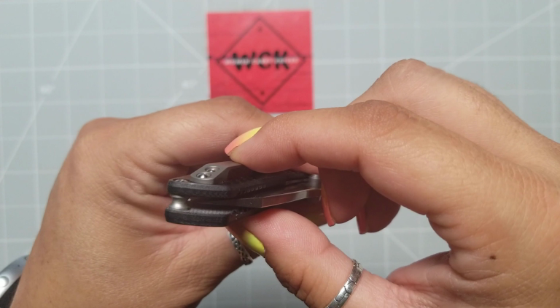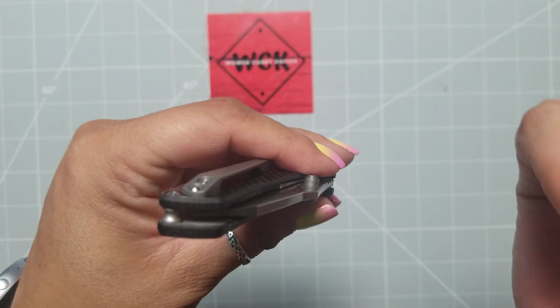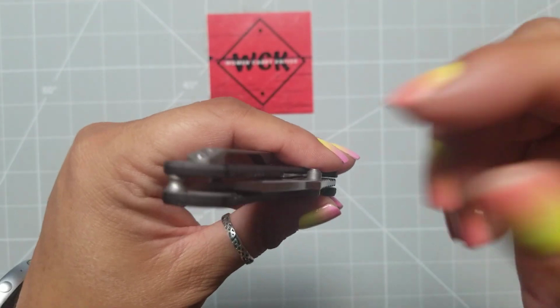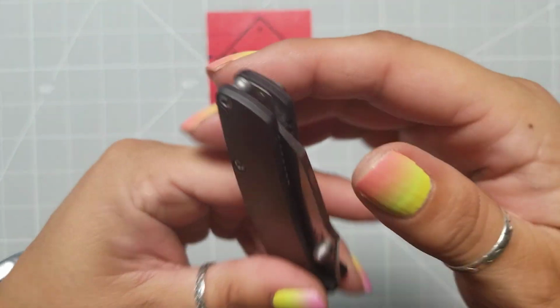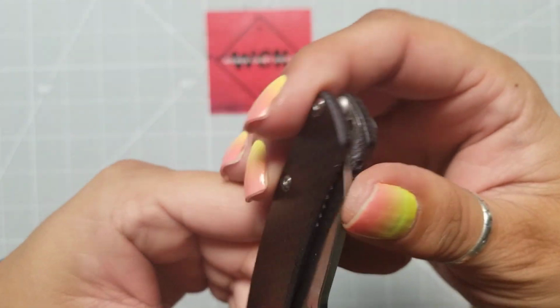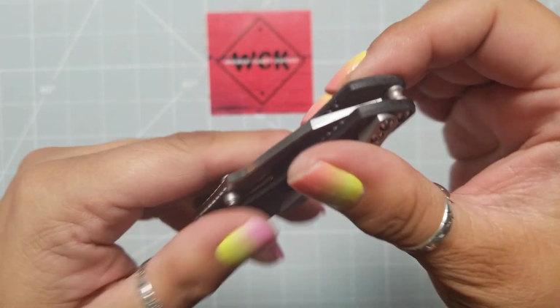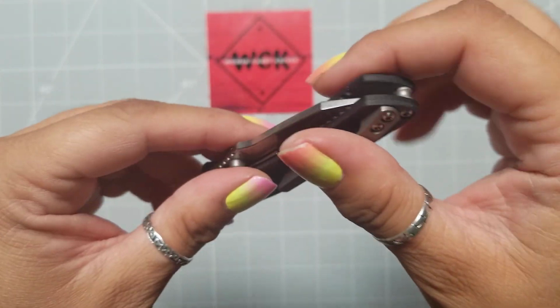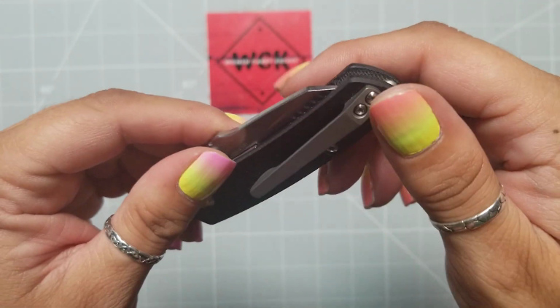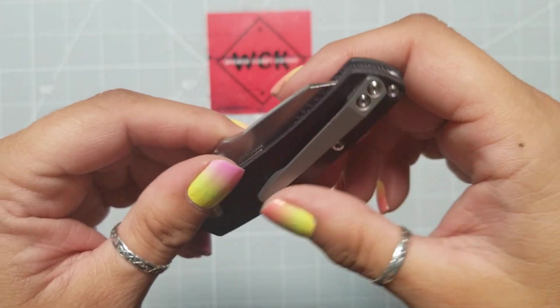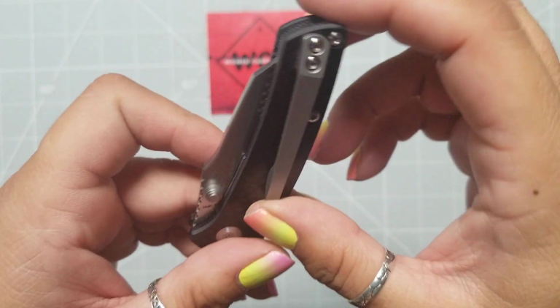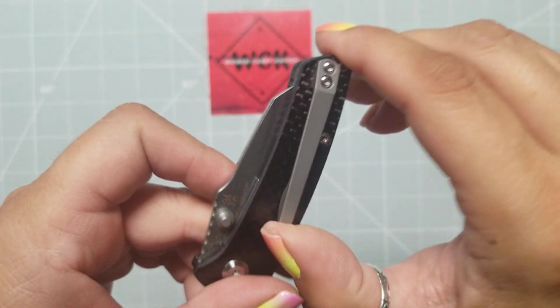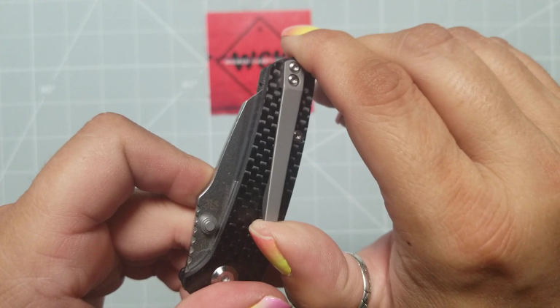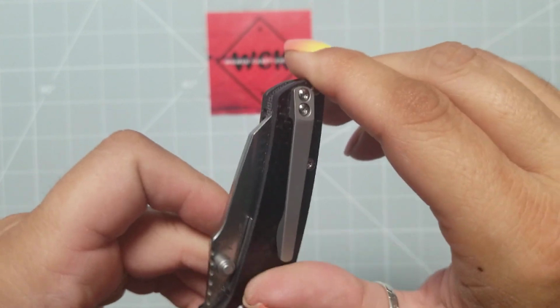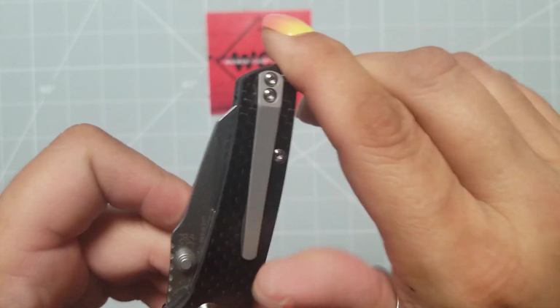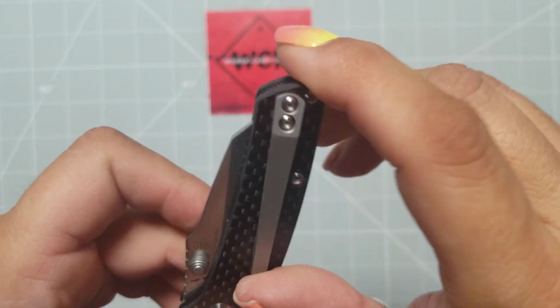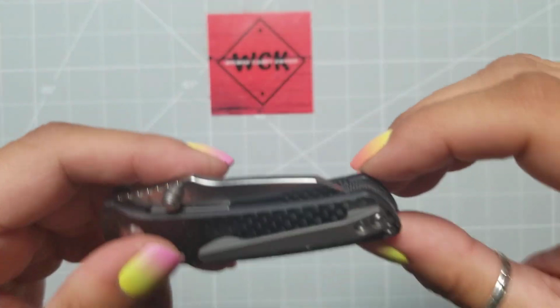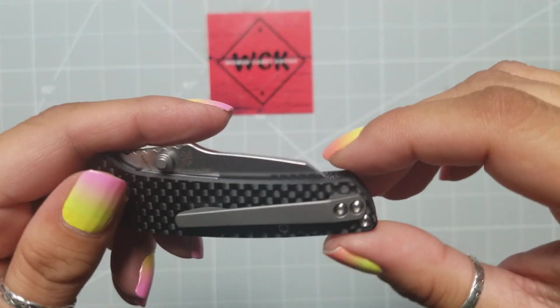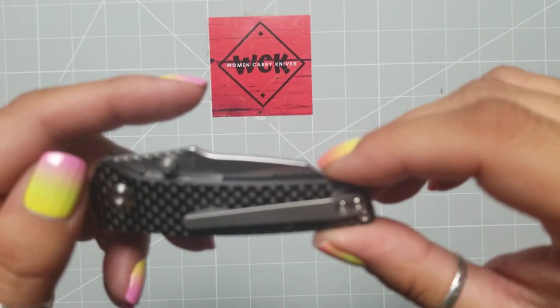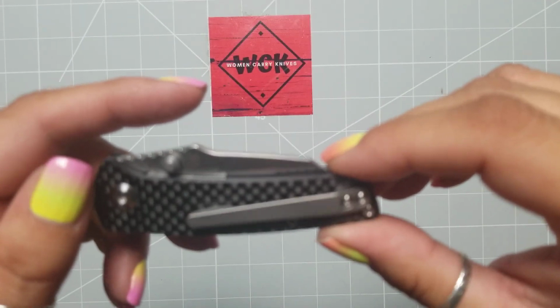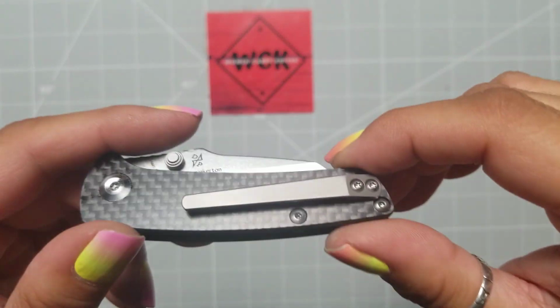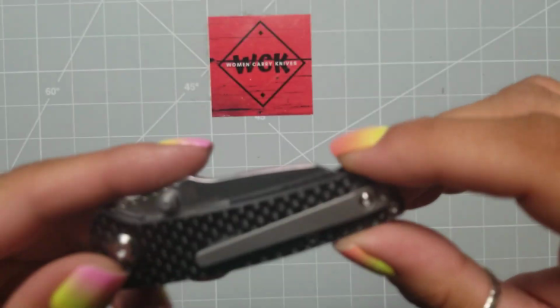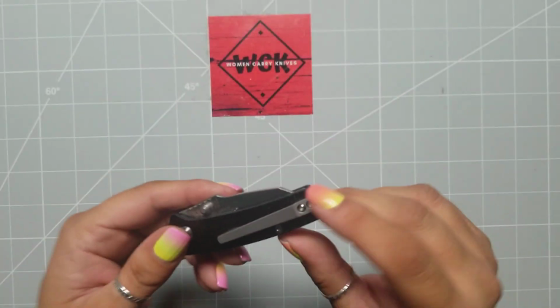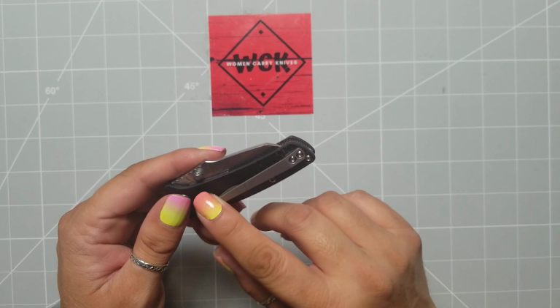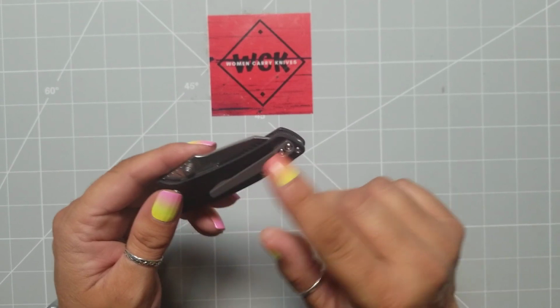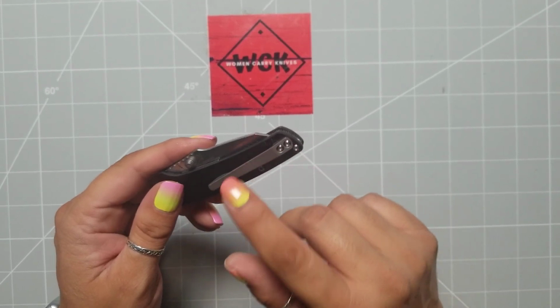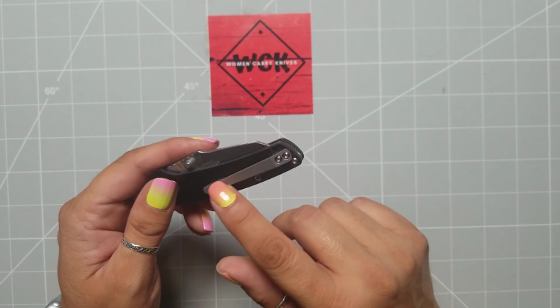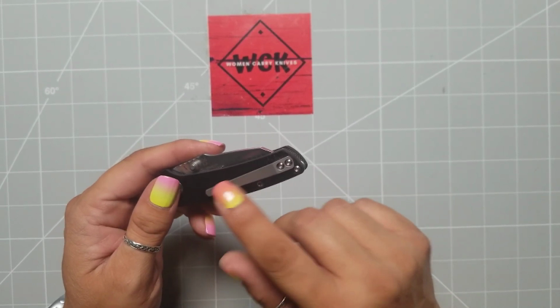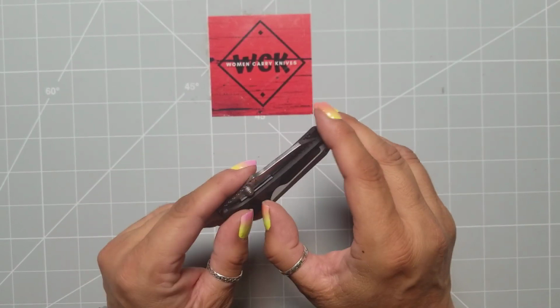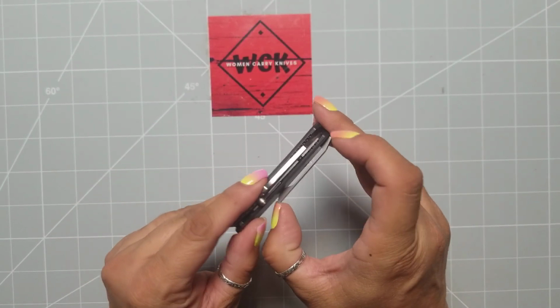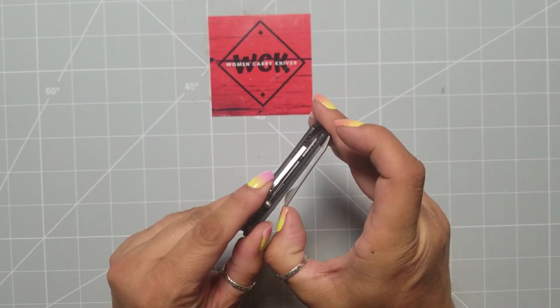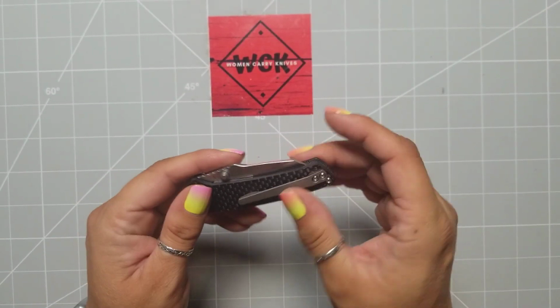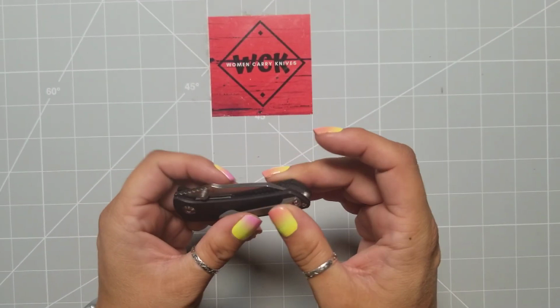Now, mind you, this is new out of the box. I've never seen this before. Like I said, it is a prototype. It came straight from Concept. They were asking me if I wanted to check it out — I said absolutely. And I'm really liking it now. This does look like a titanium clip, which is interesting.